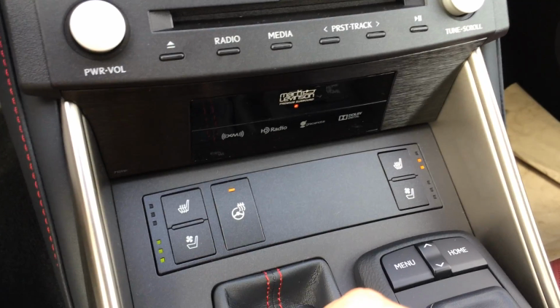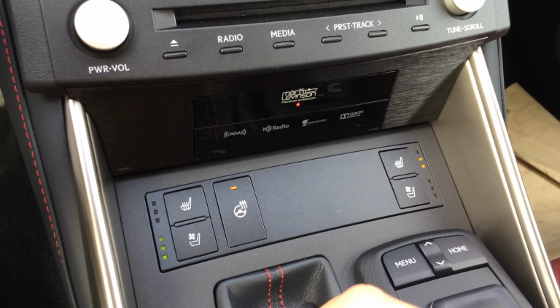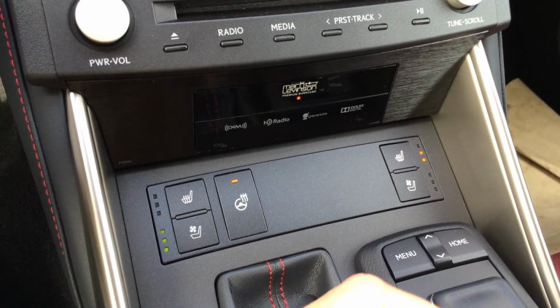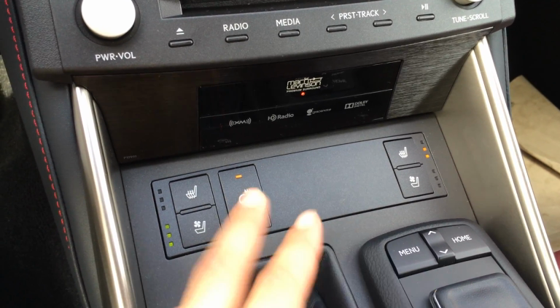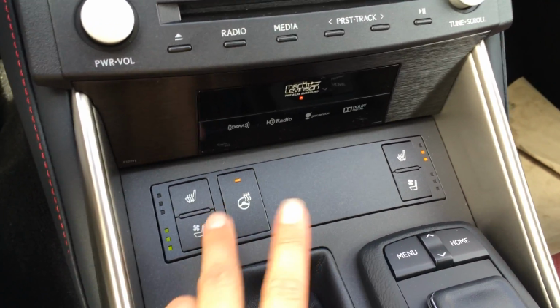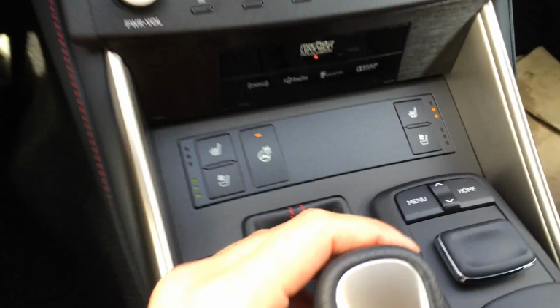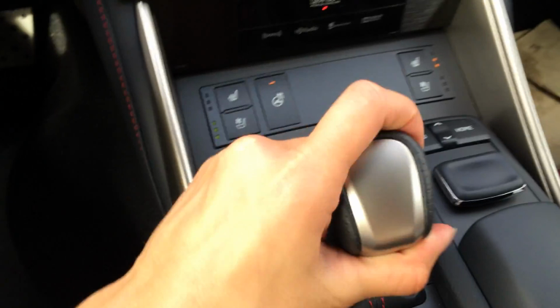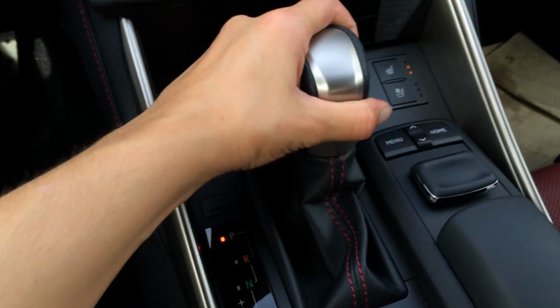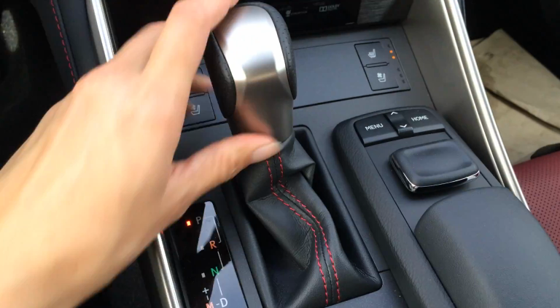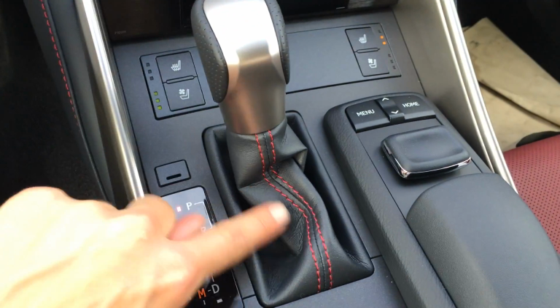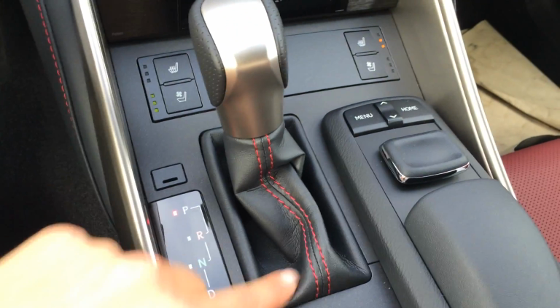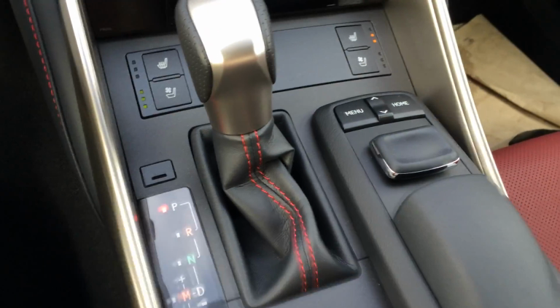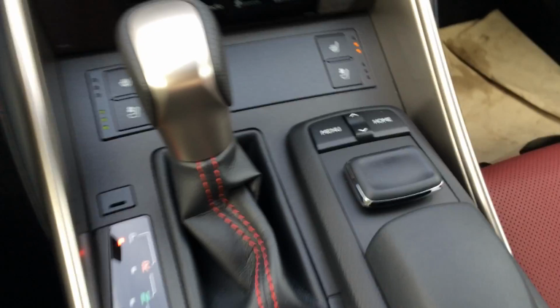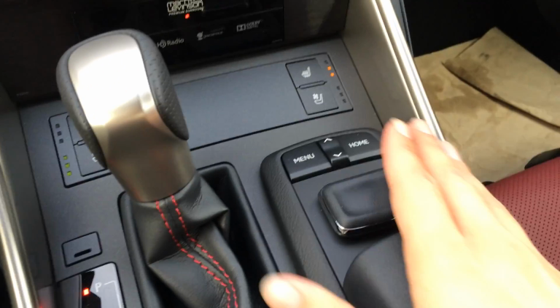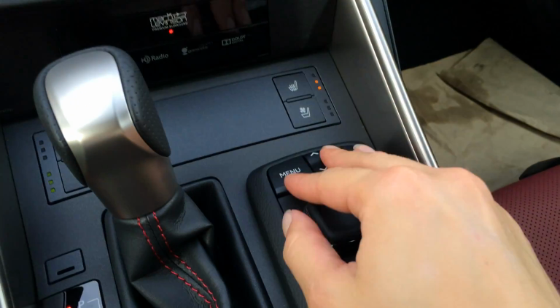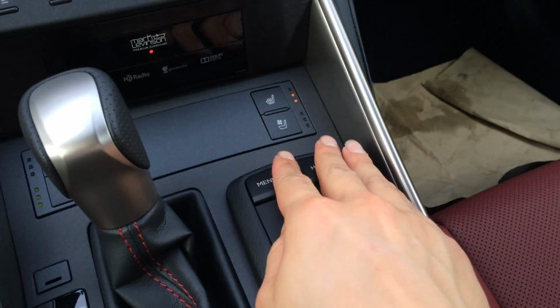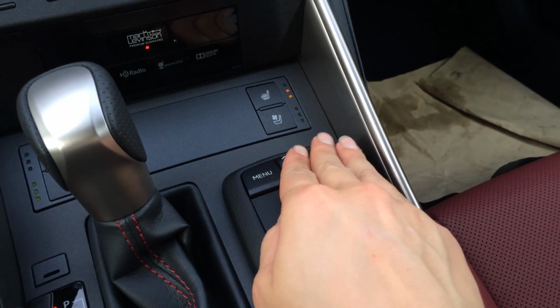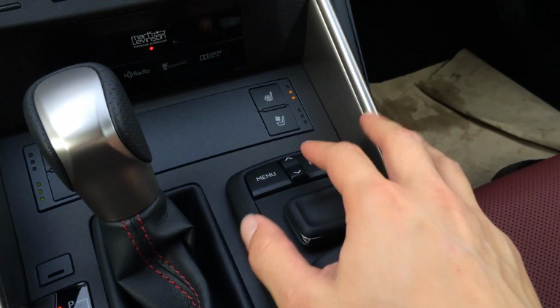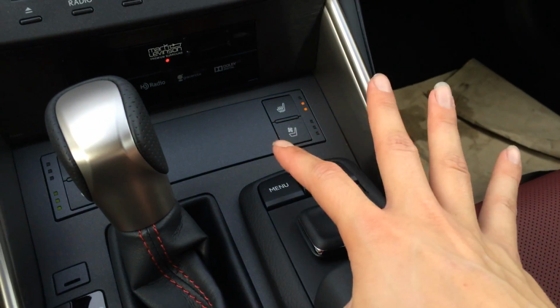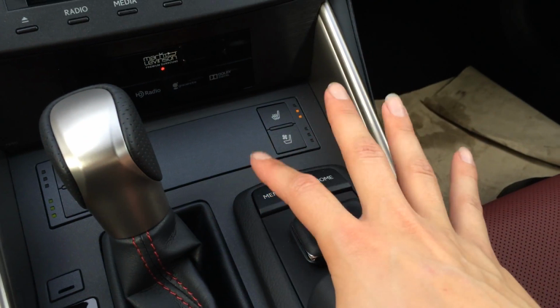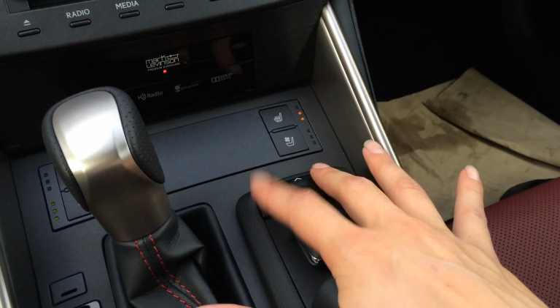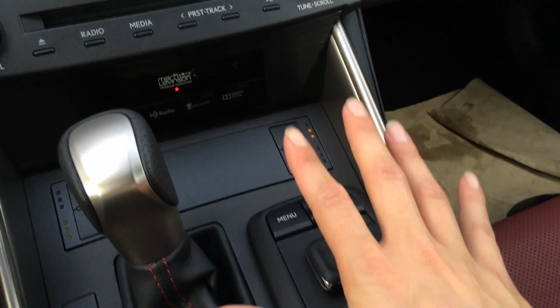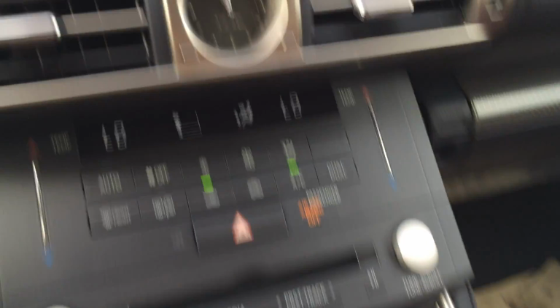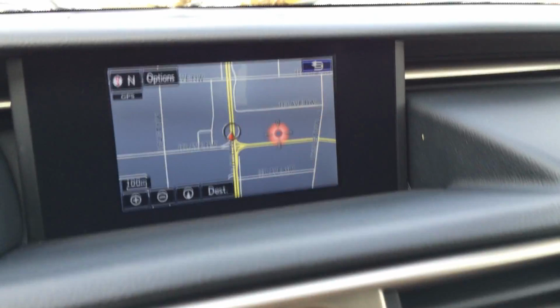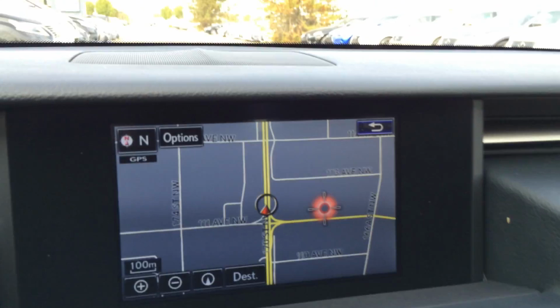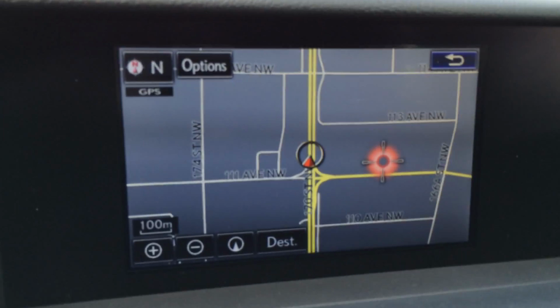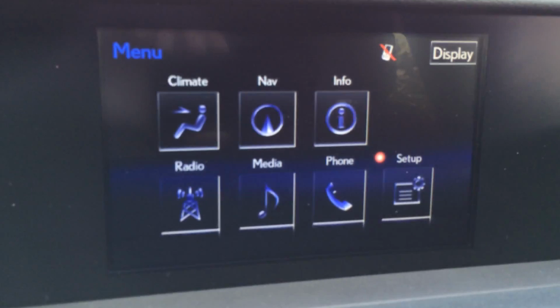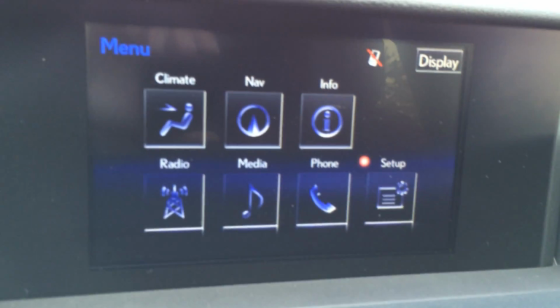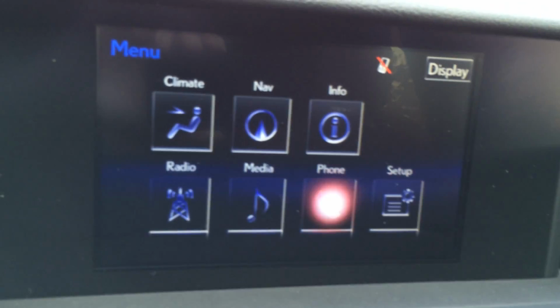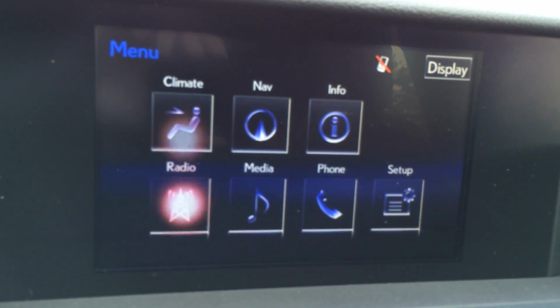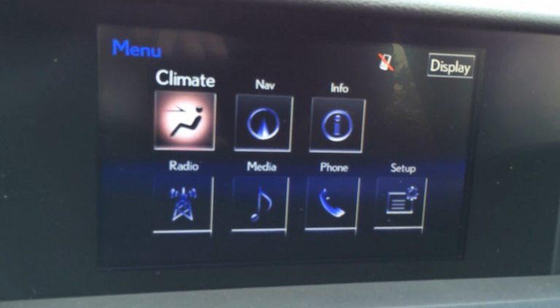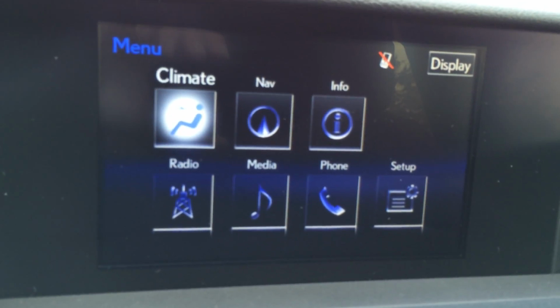Heated and ventilated front seats, heated steering wheel, your F-Sport shift knob with red threading. This is what you use to control your display screen. You have your menu and home shortcut buttons at your fingertips, so you can control your climate from here as well as audio.